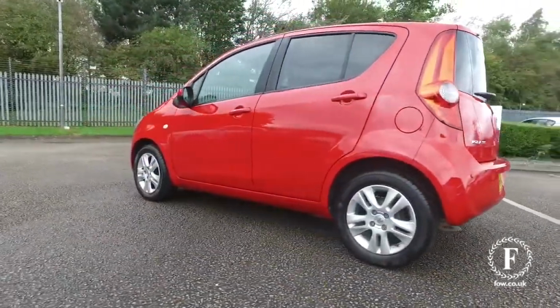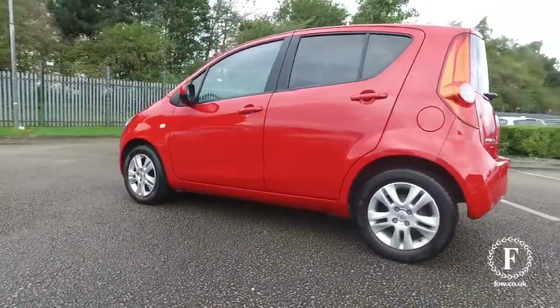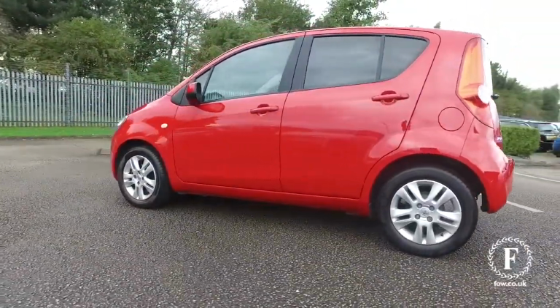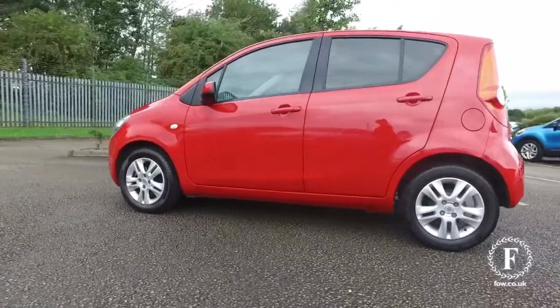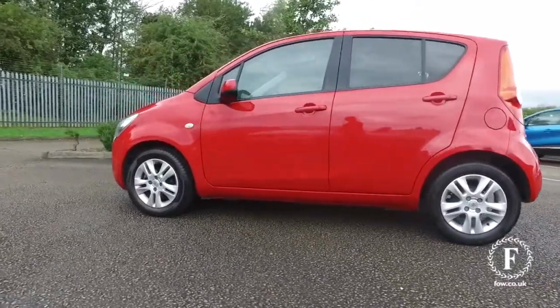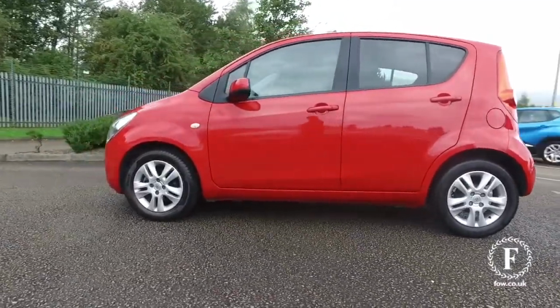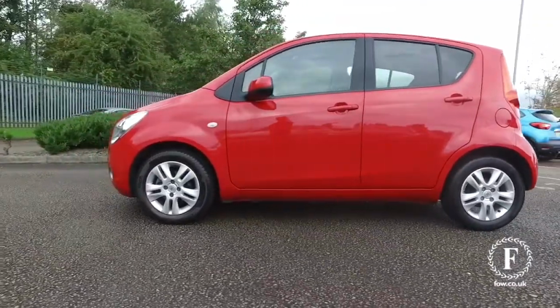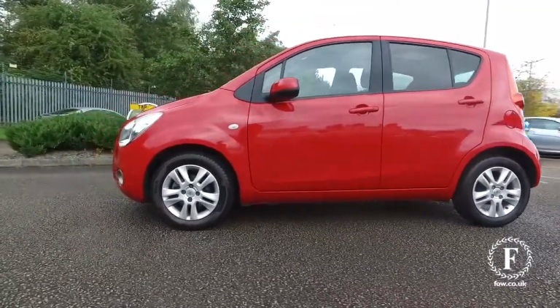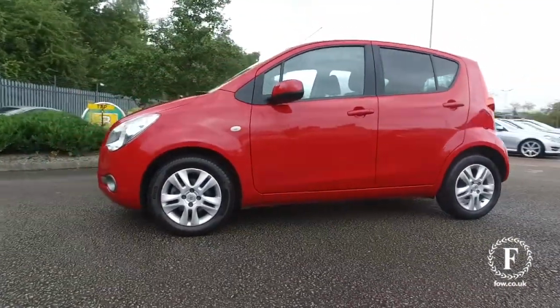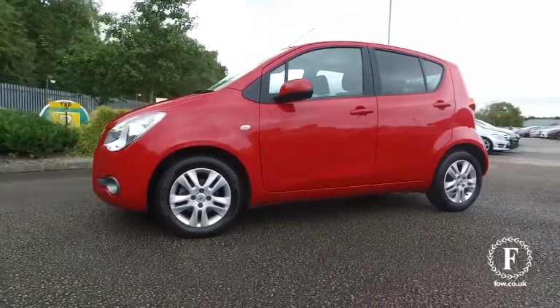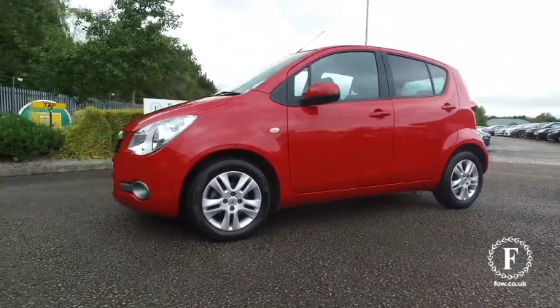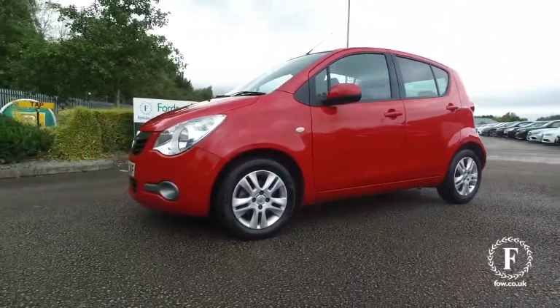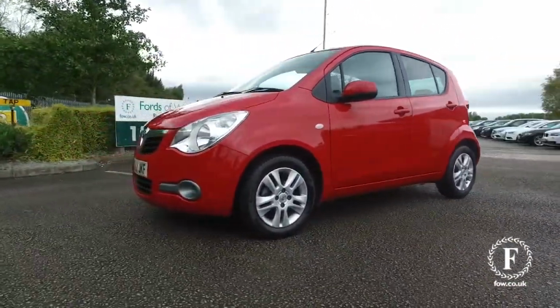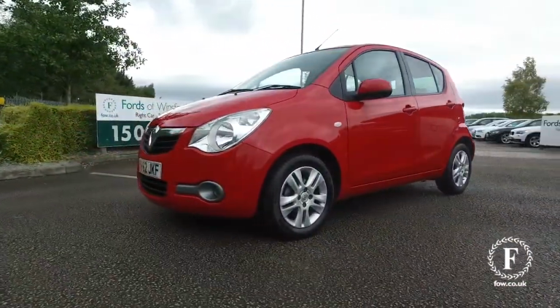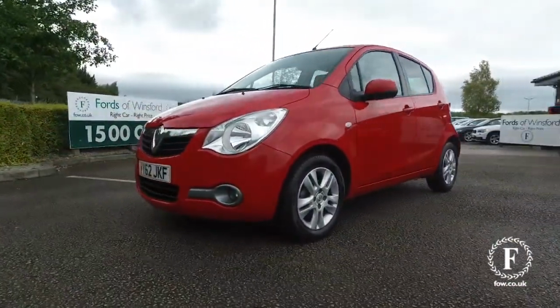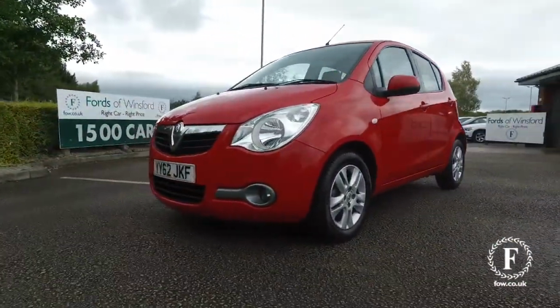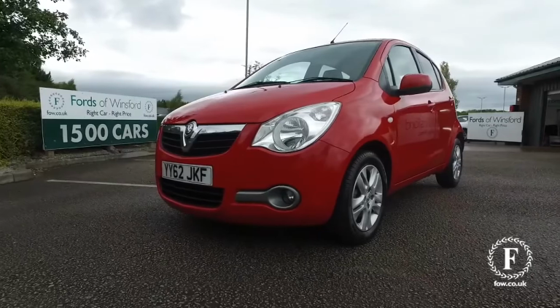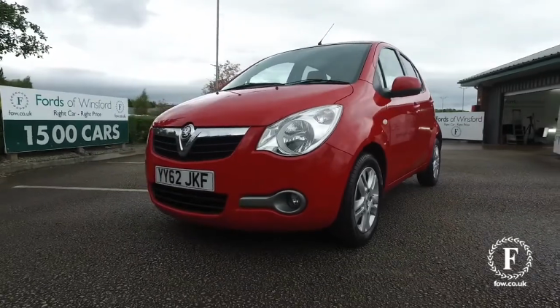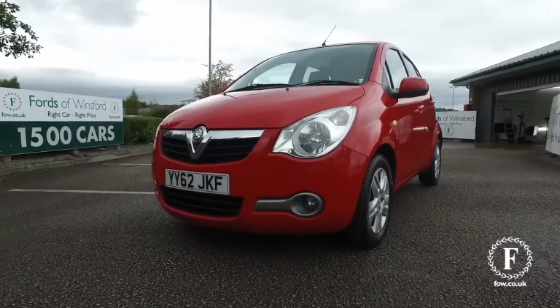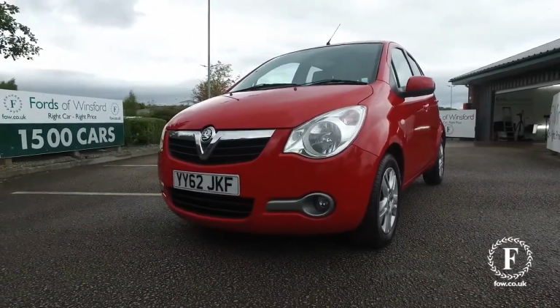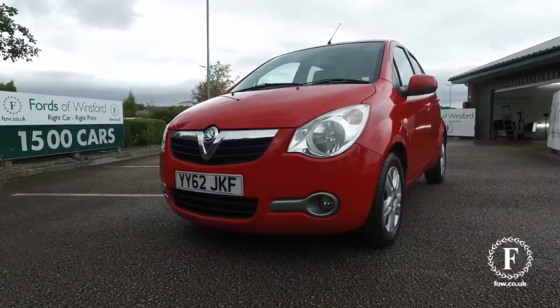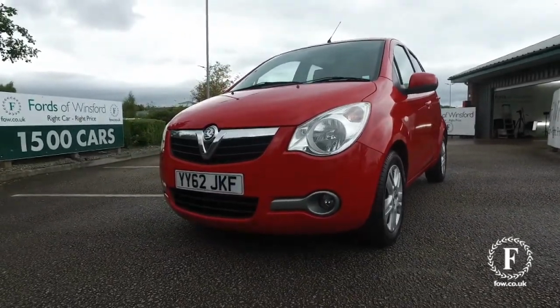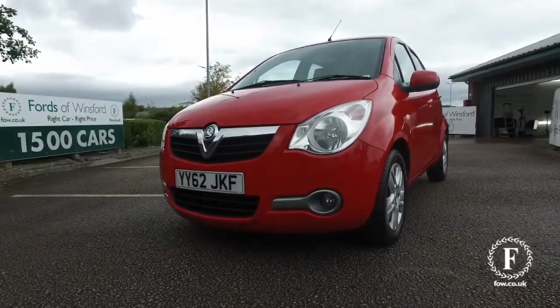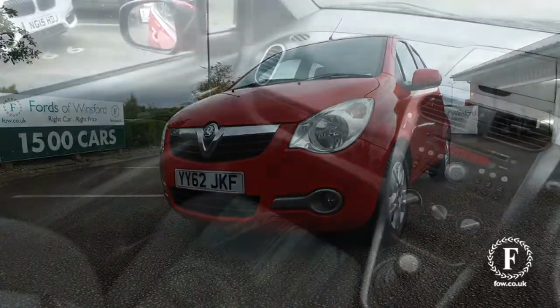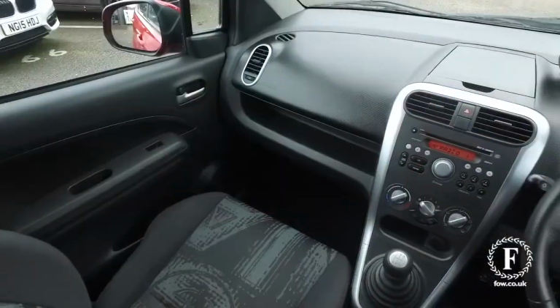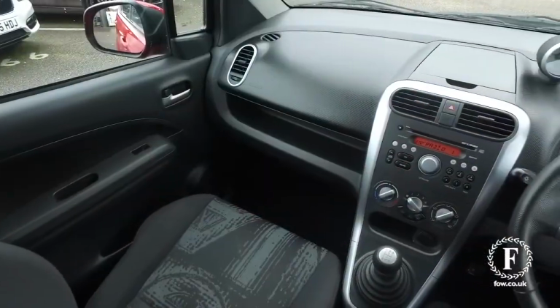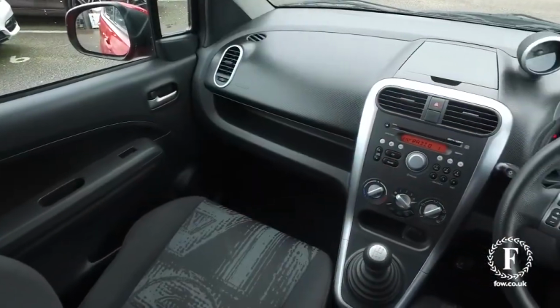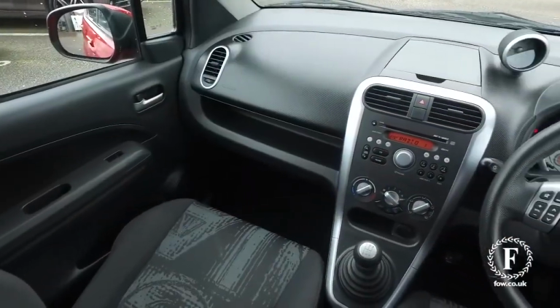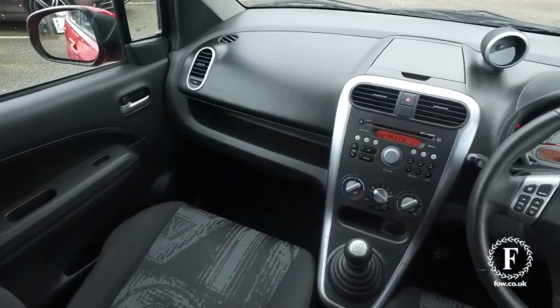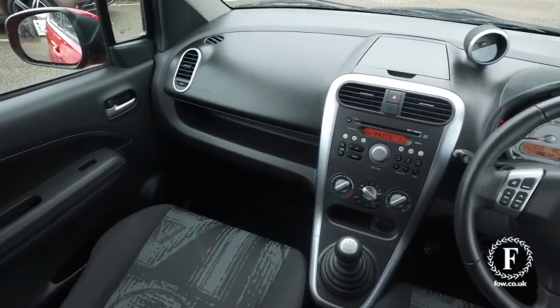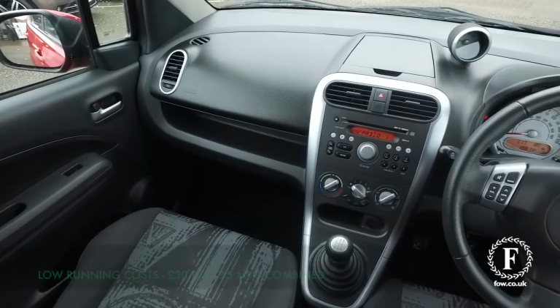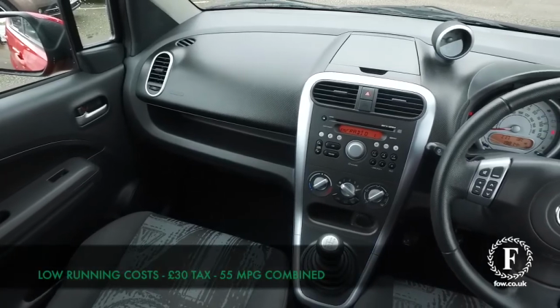This is a 1.2 engine car, so mid-50s MPG combined, looking very smart all around with its red coachwork and not many miles on the clock for its year.